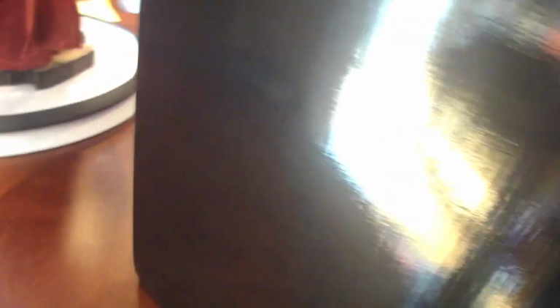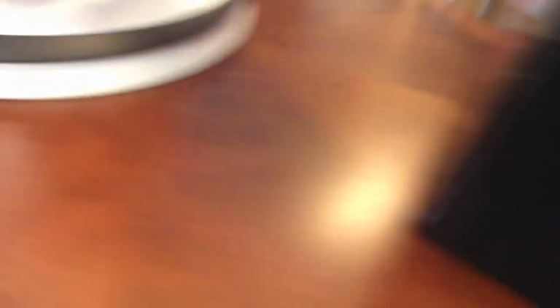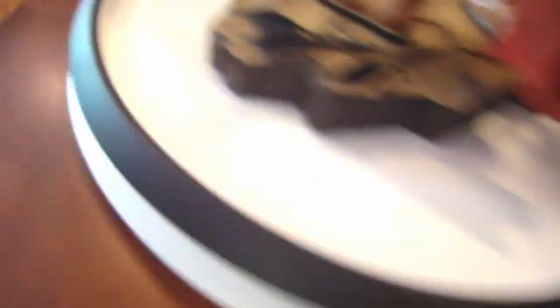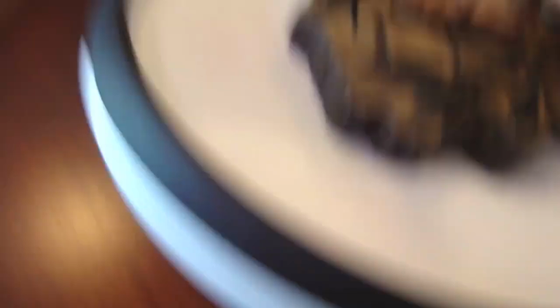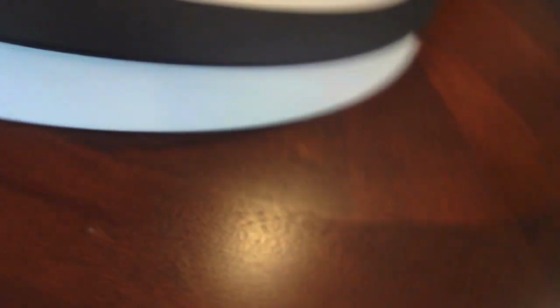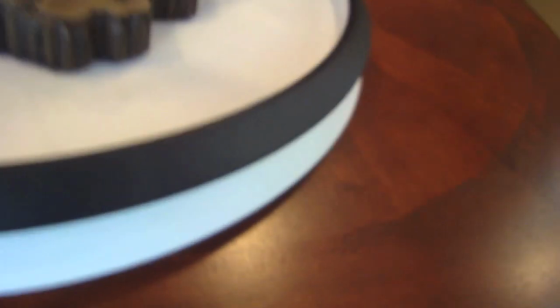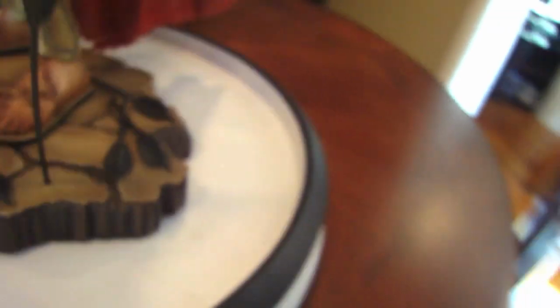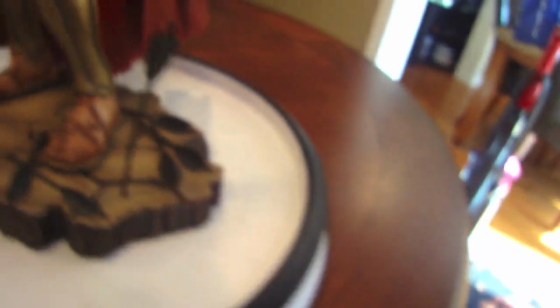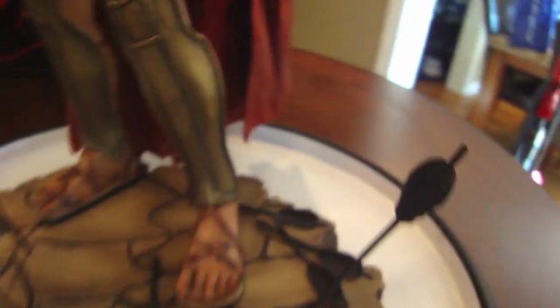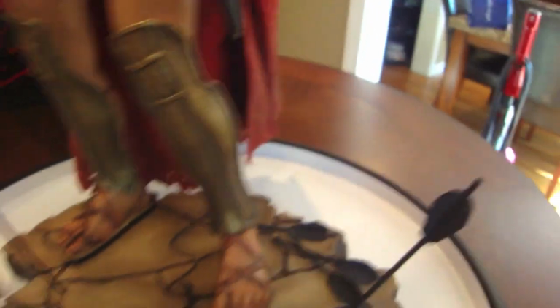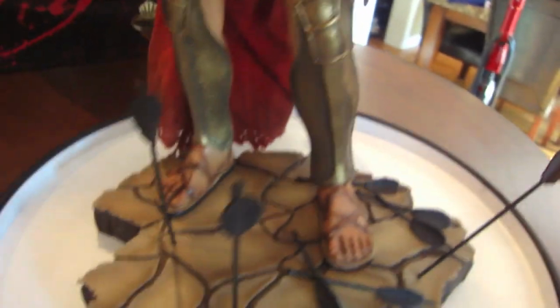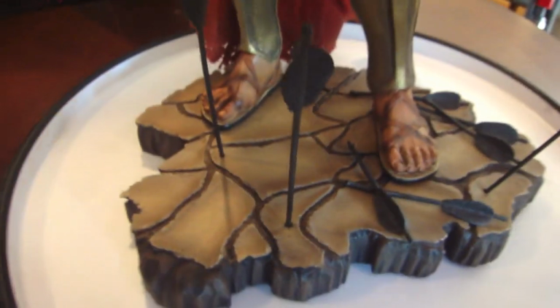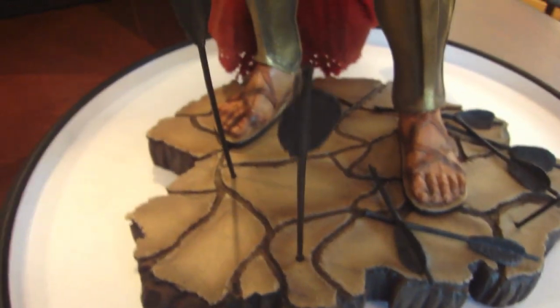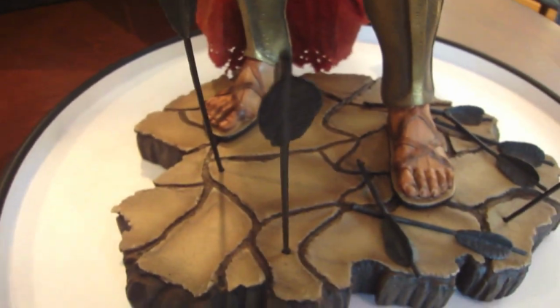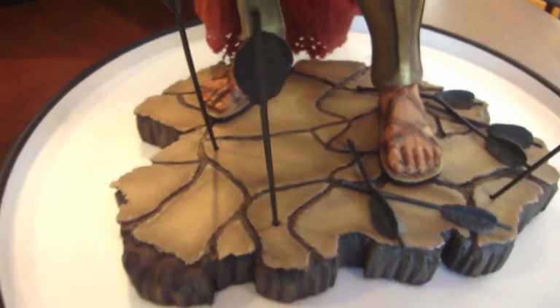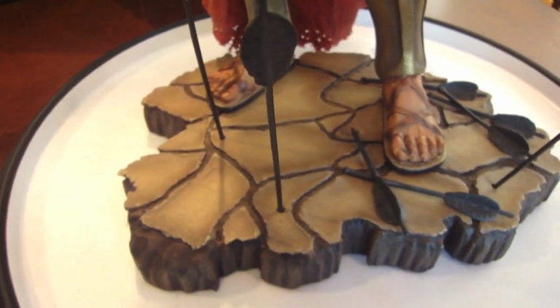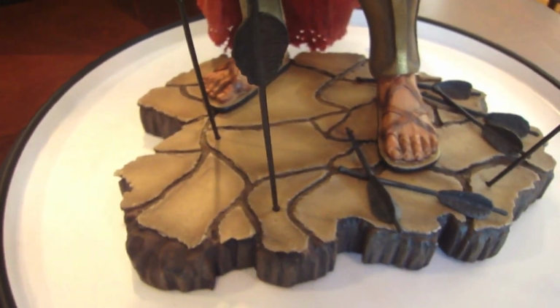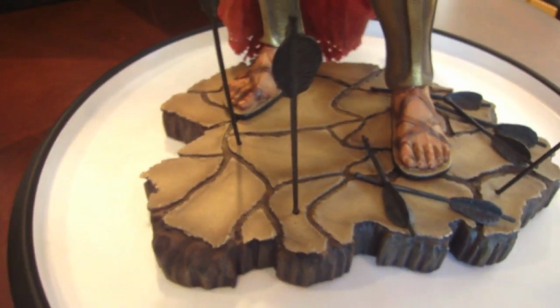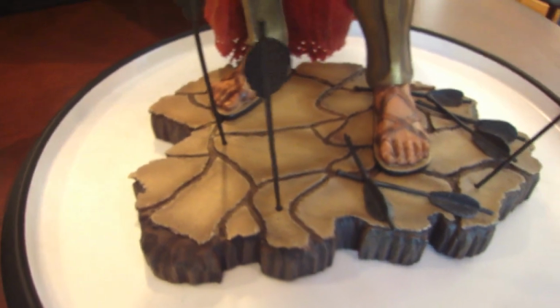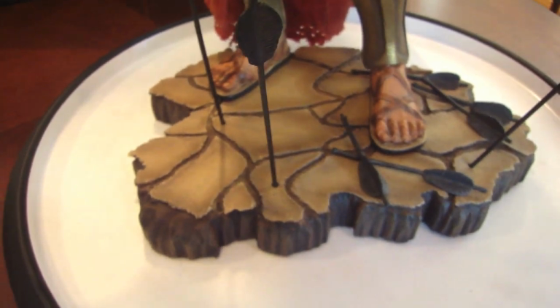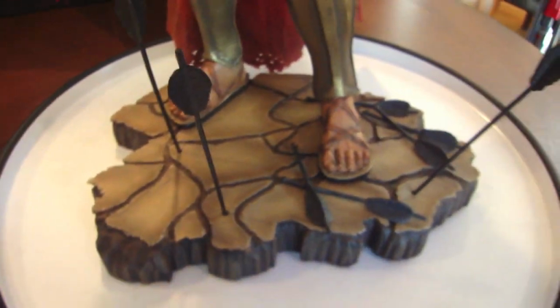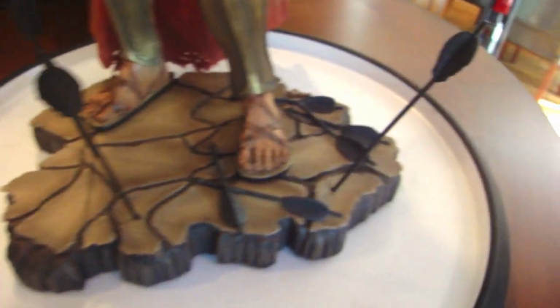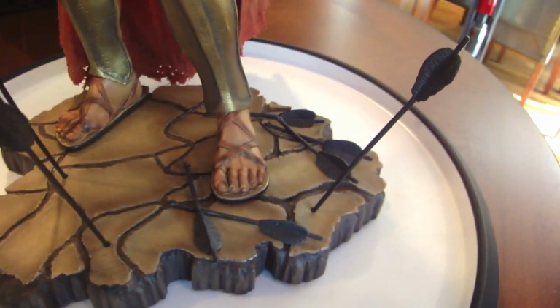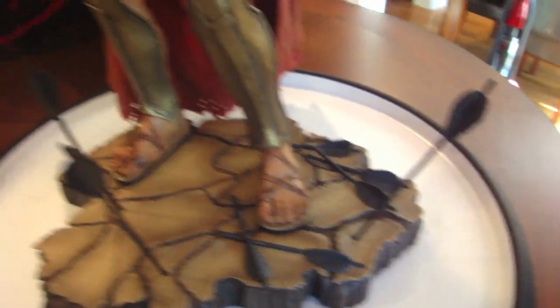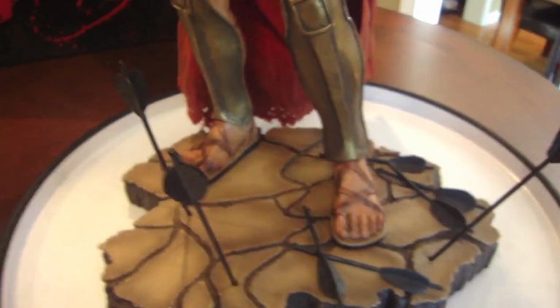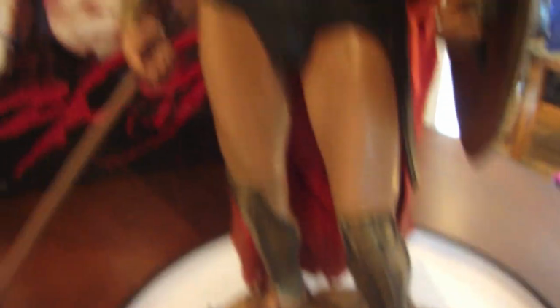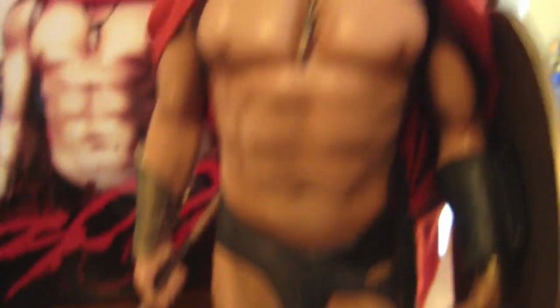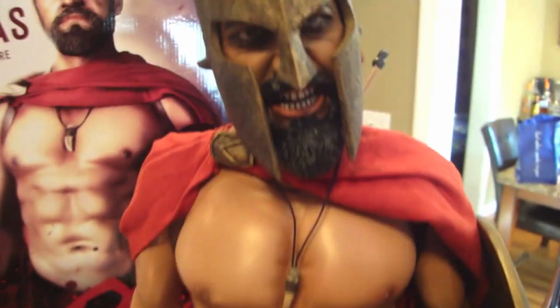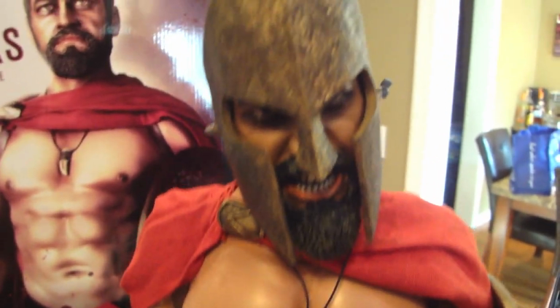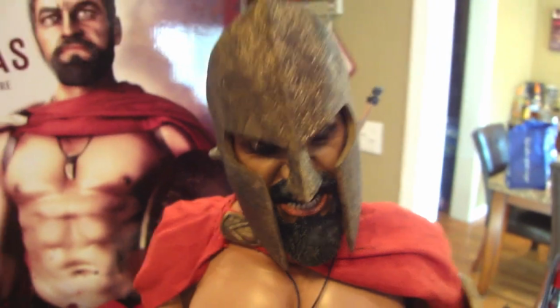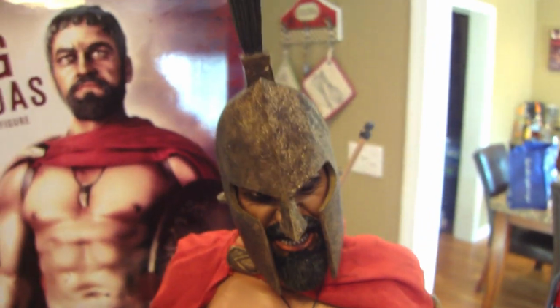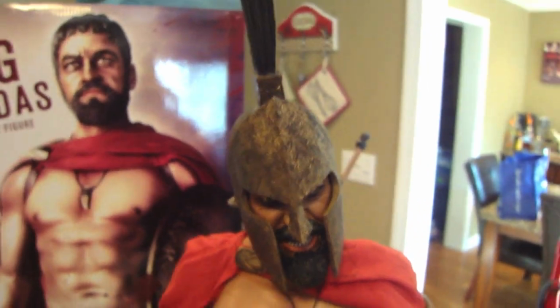Let's get to the beautiful piece here. This is number 476 out of 600 for the exclusive run. I'm only going to display him with the exclusive head because it's a bit of a pain to swap out the heads.